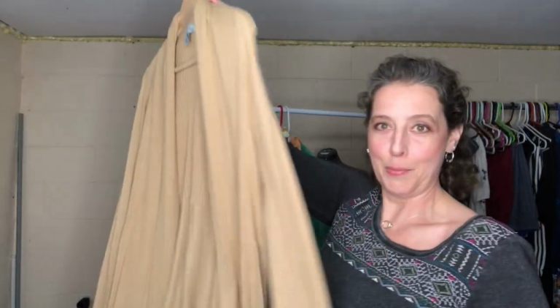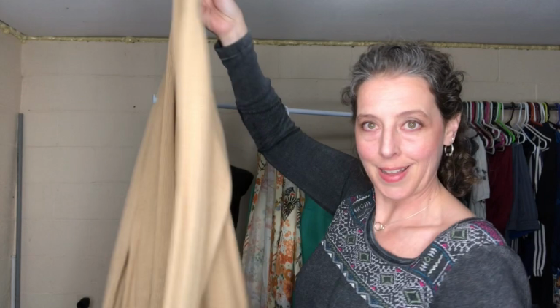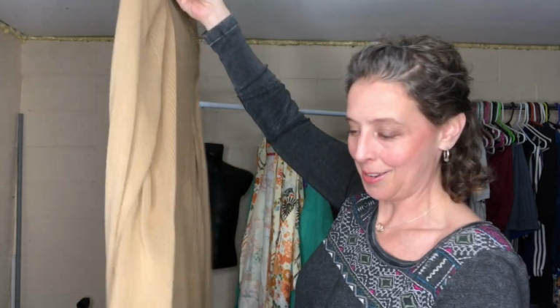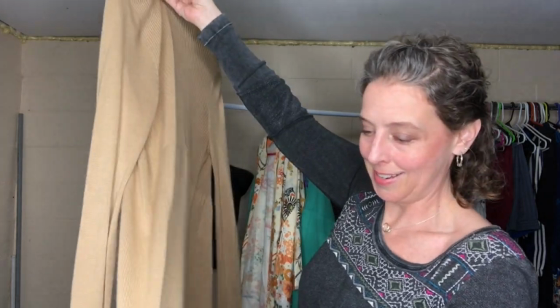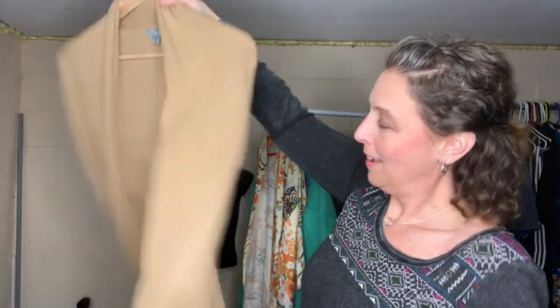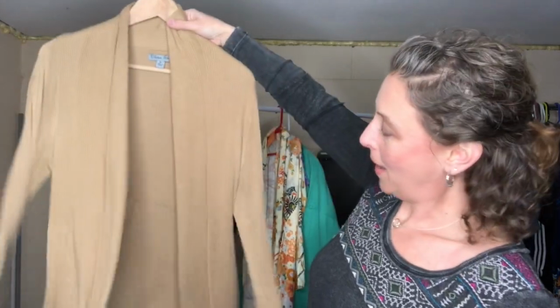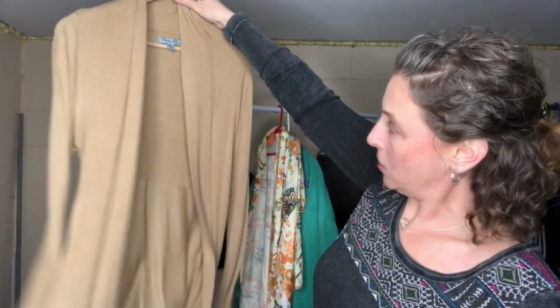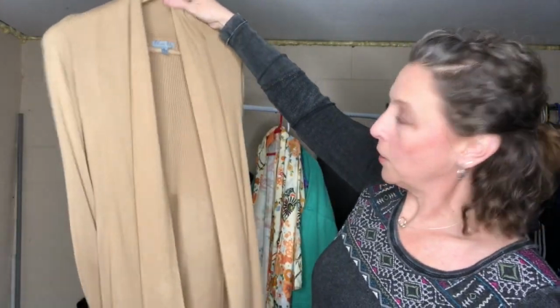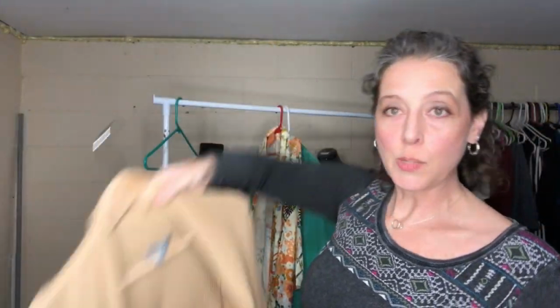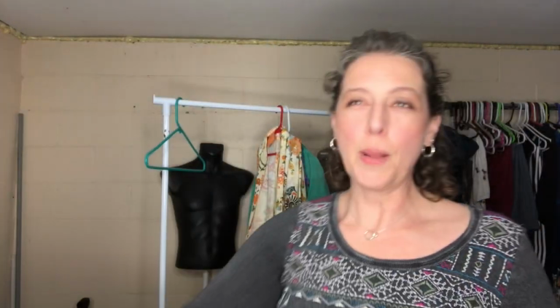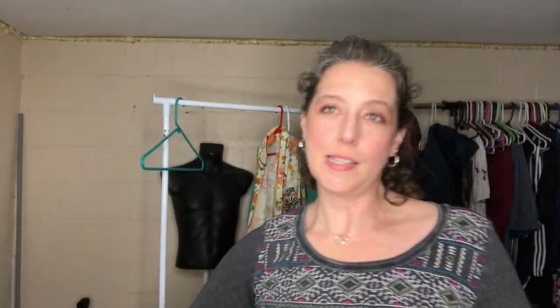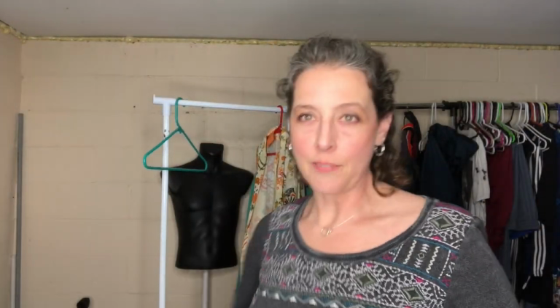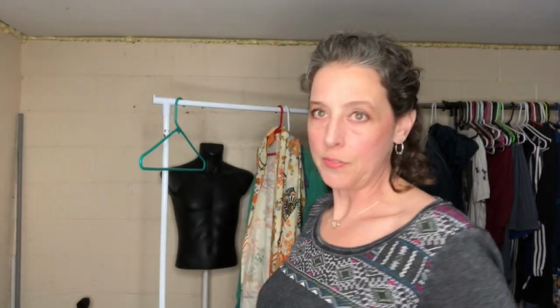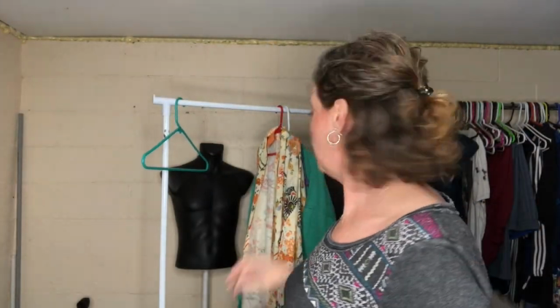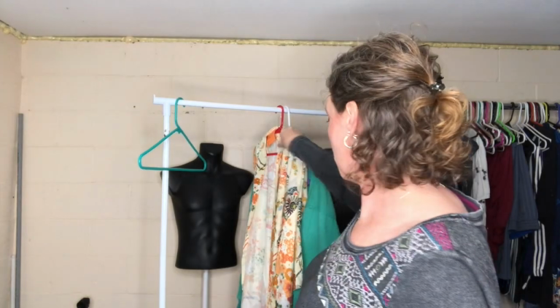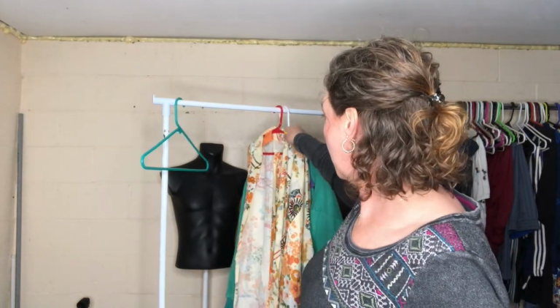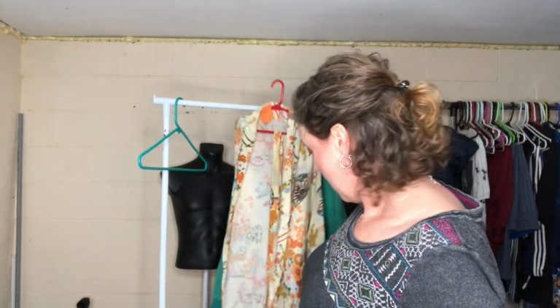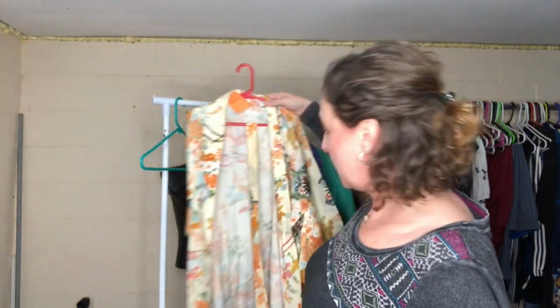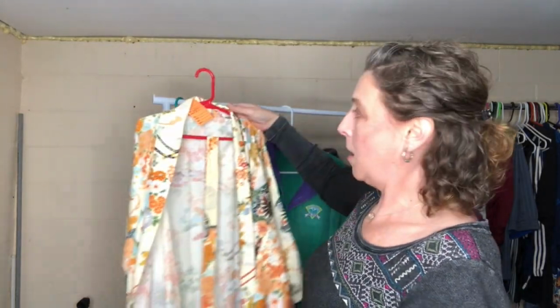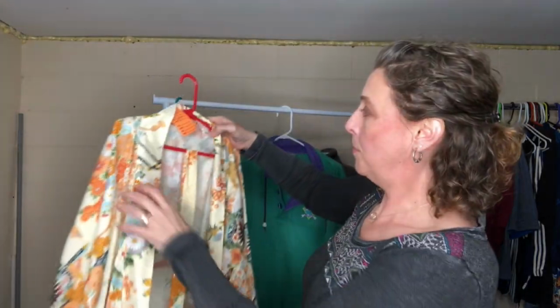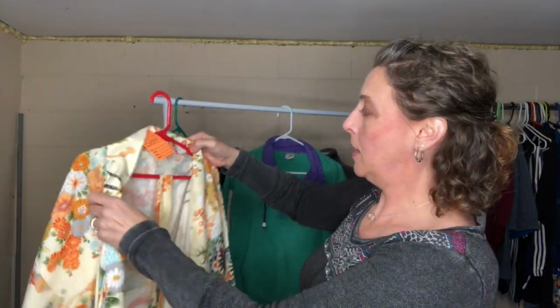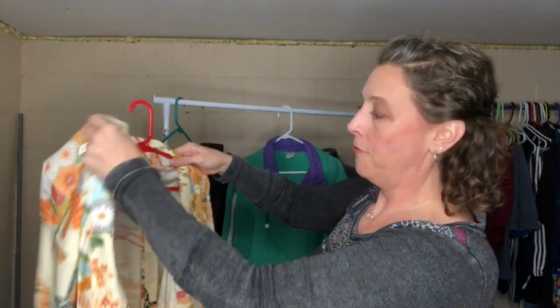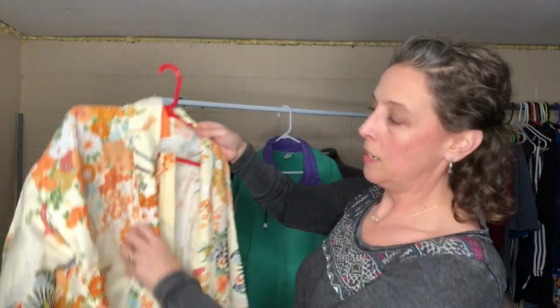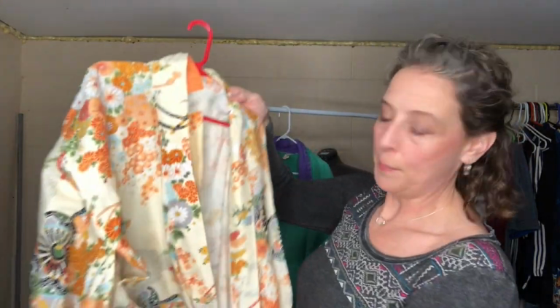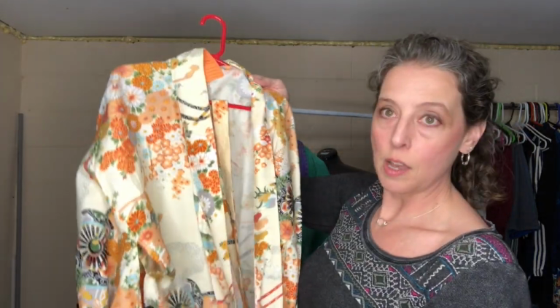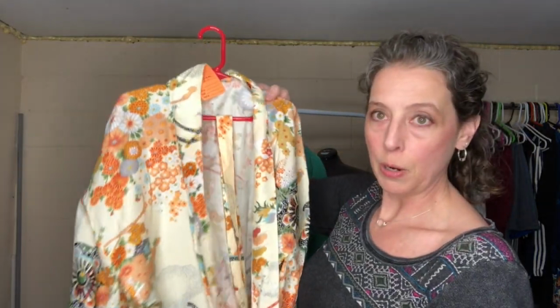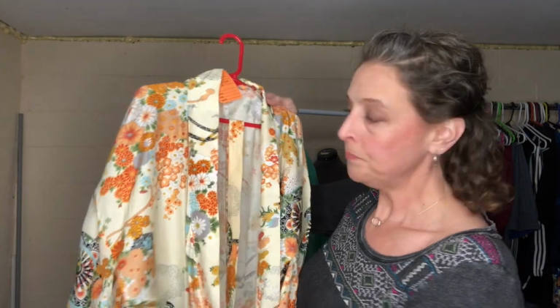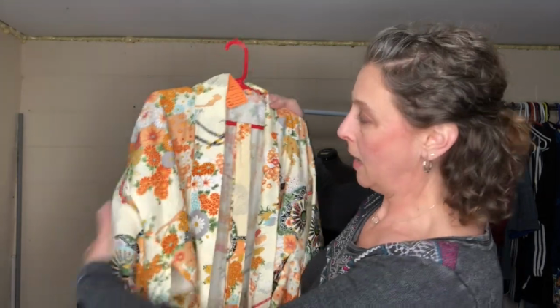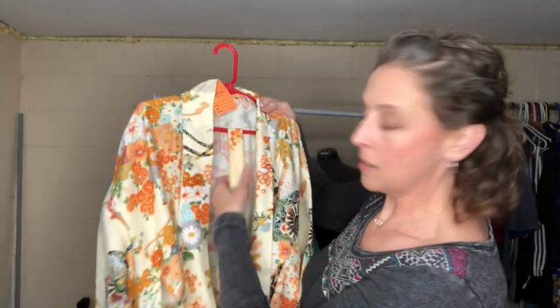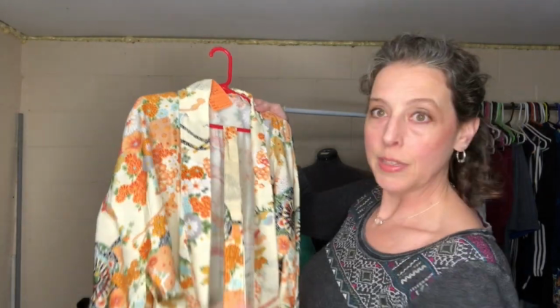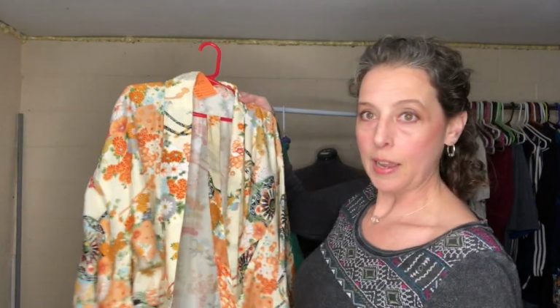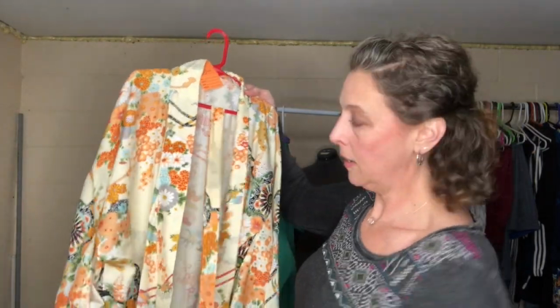This is an Olivia Sky cardigan sweater — nothing fancy. I don't even remember when I got this, honestly. It's just a cute little cardigan; I'll probably list that for about $15 with shipping.